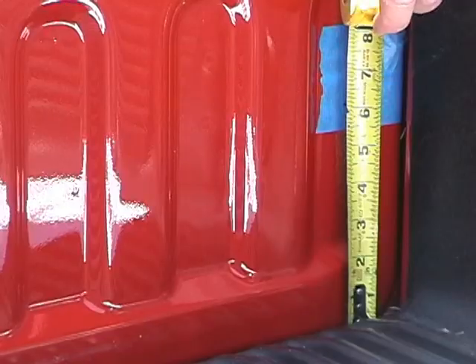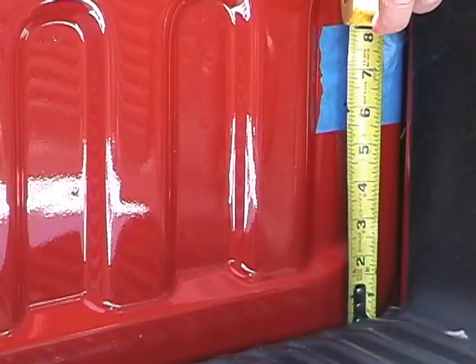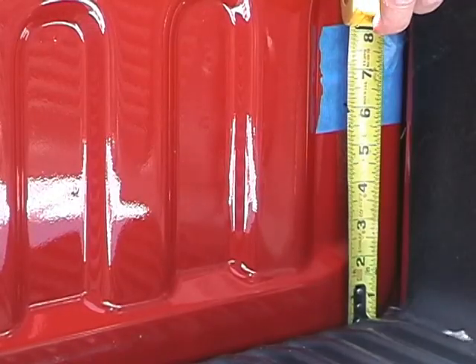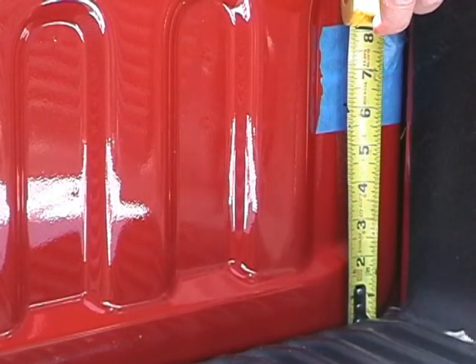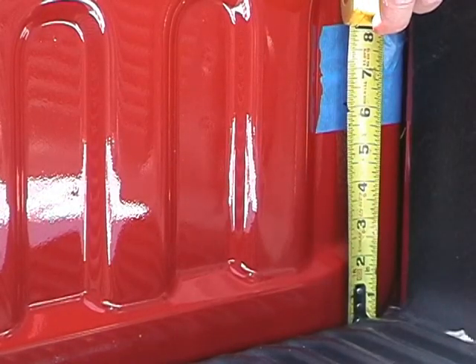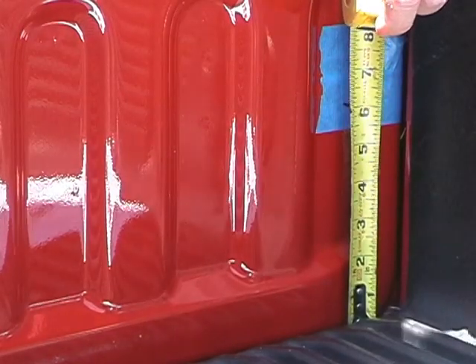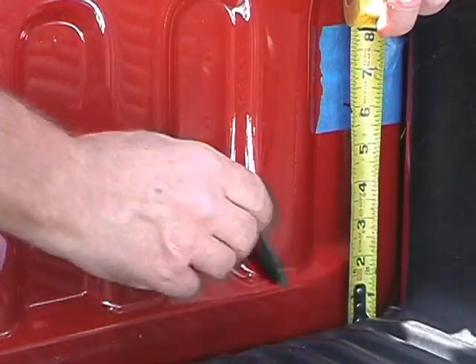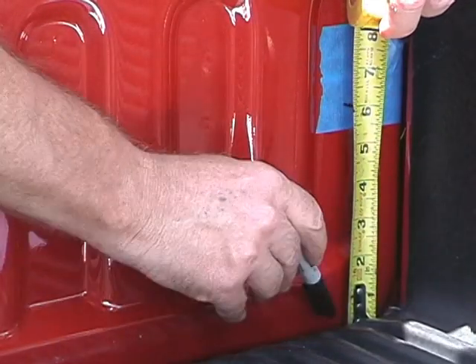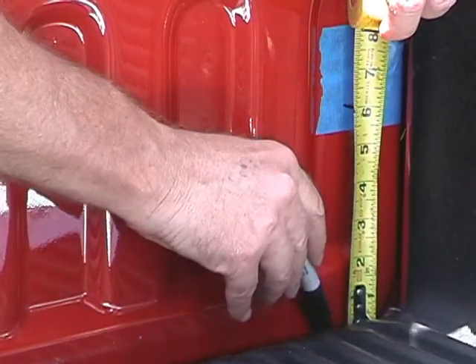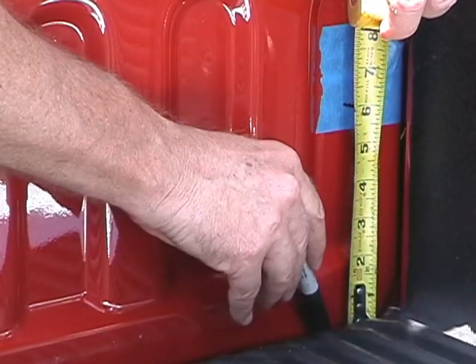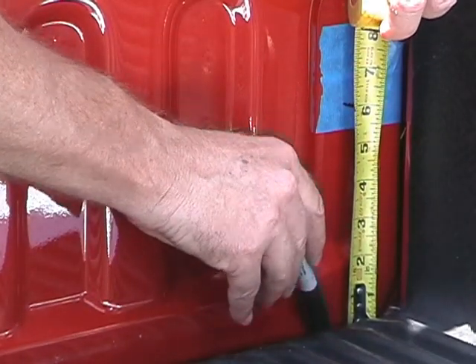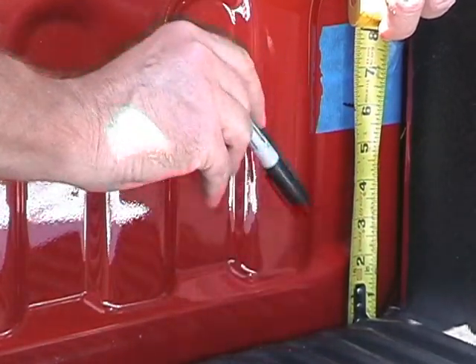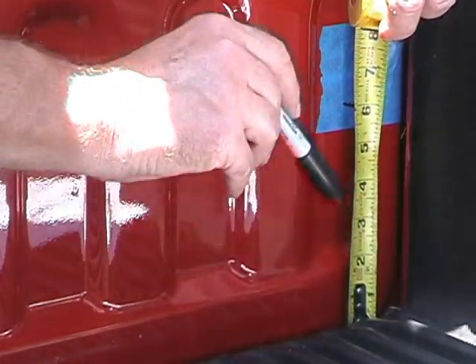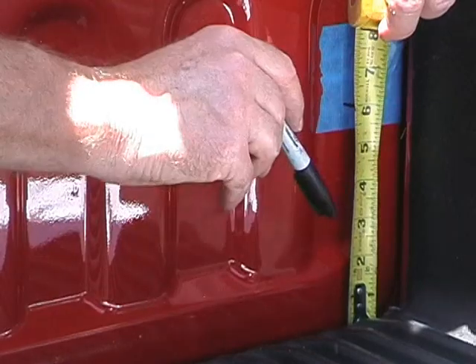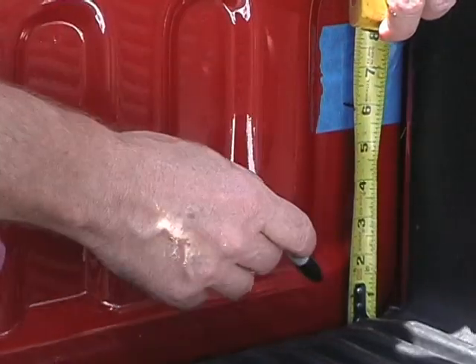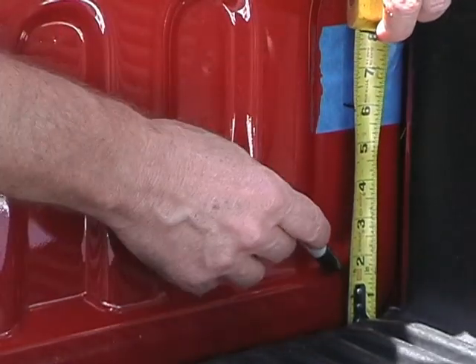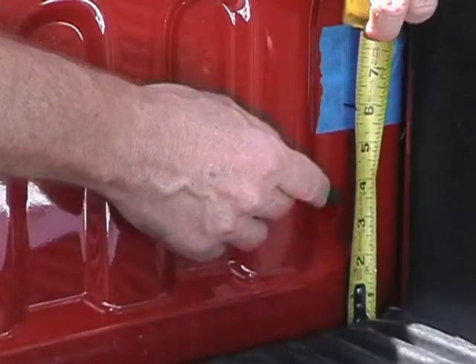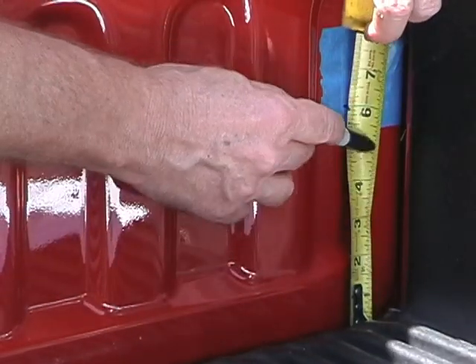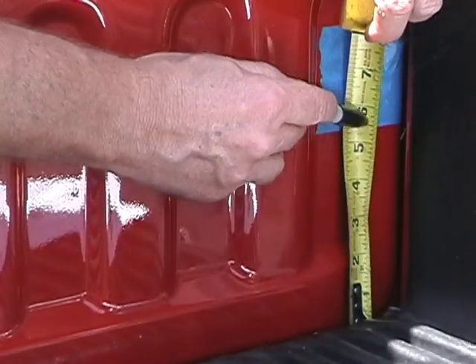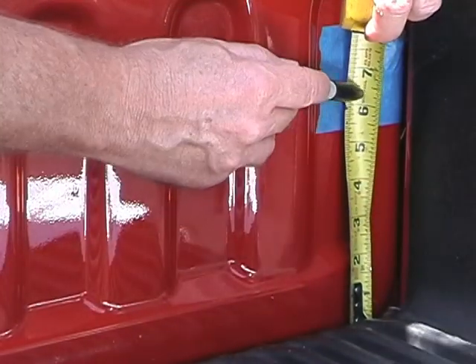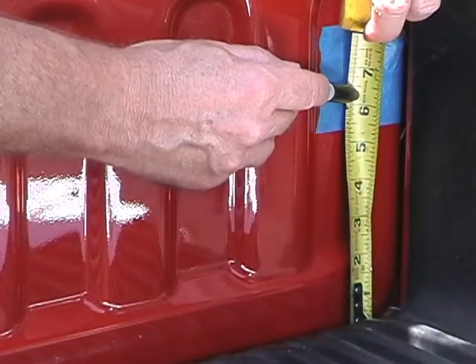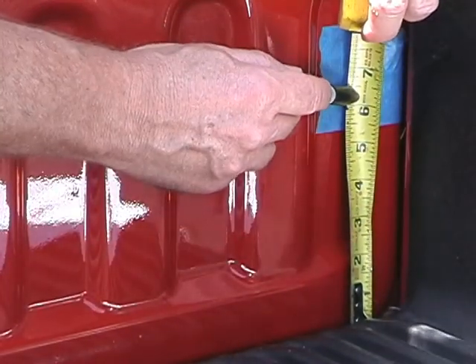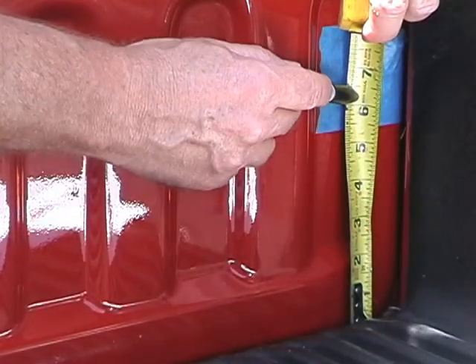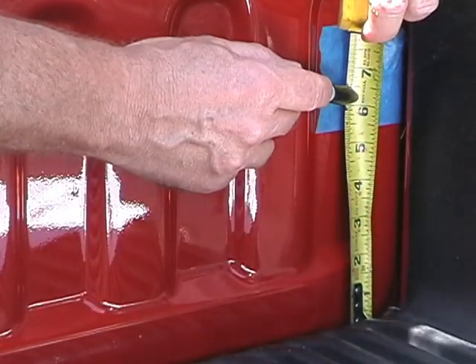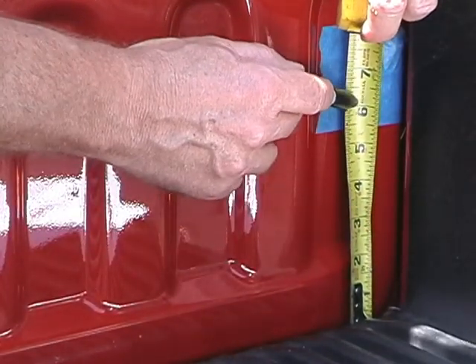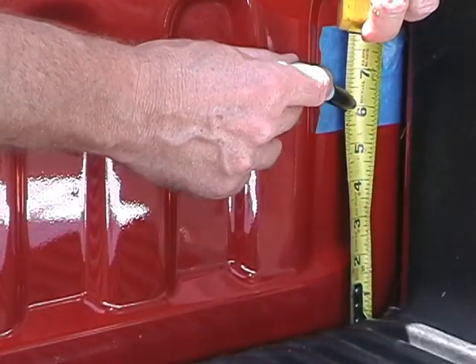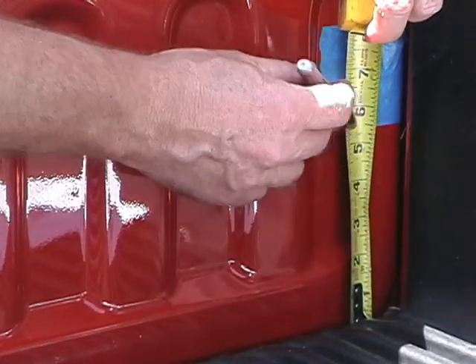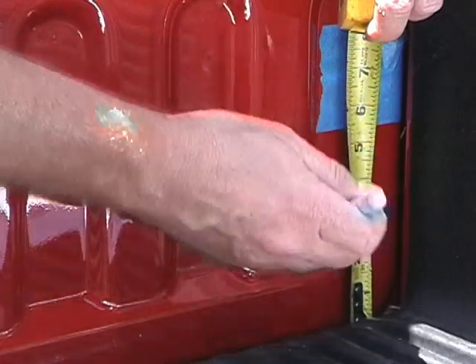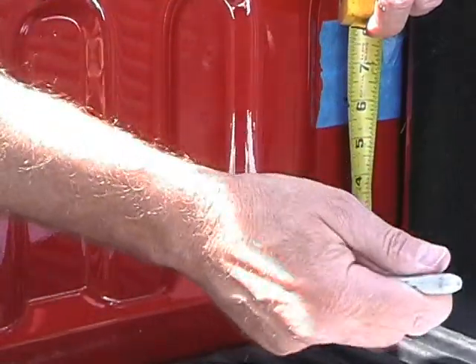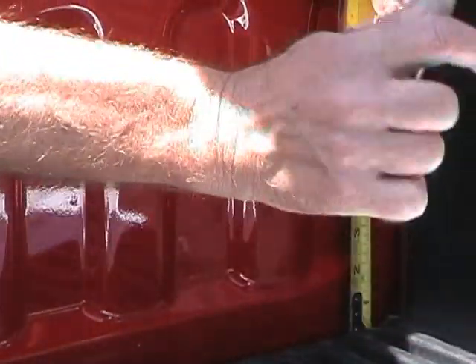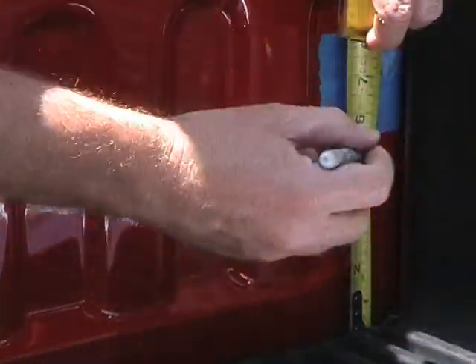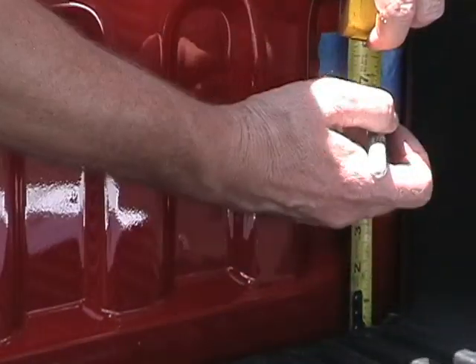With the tailgate closed, measure from a low spot on the bed, under any bed liner — six inches up, or five and a half inches for forward placement. Place a line.